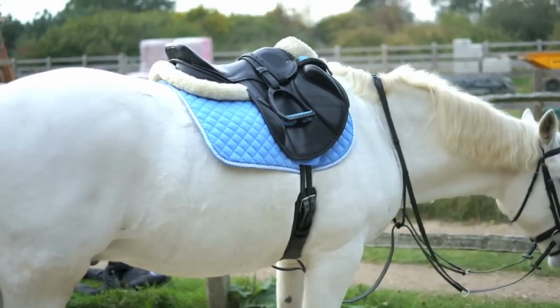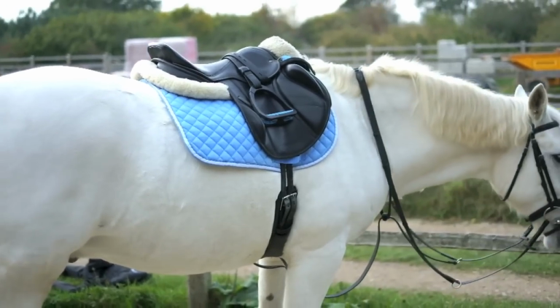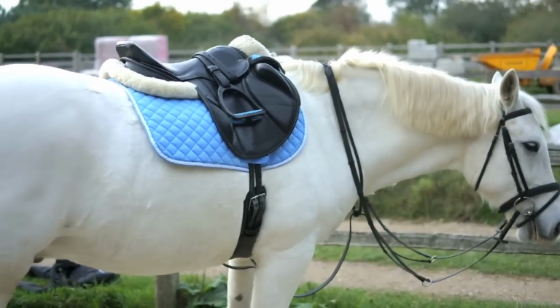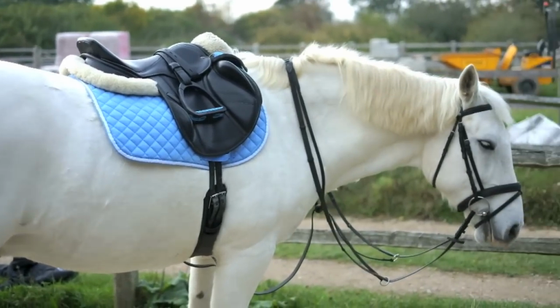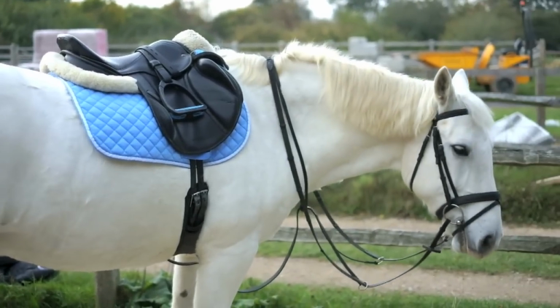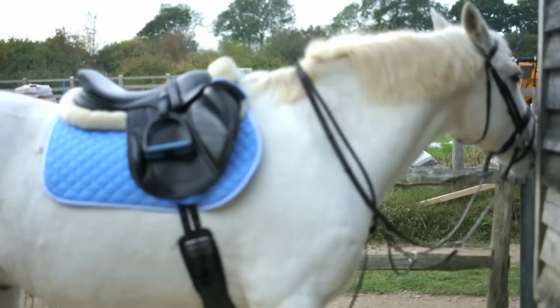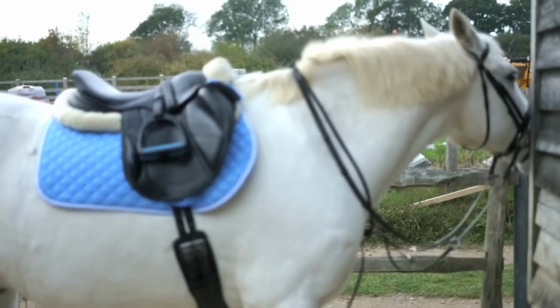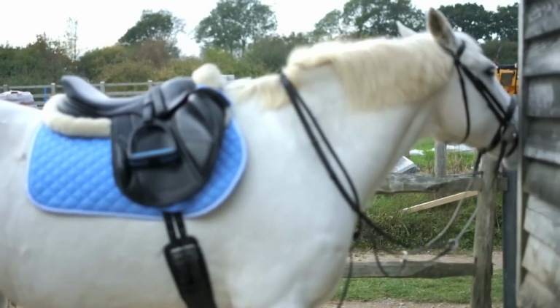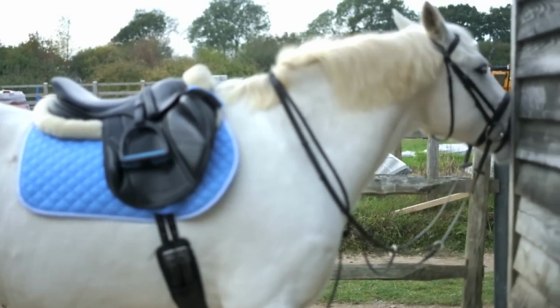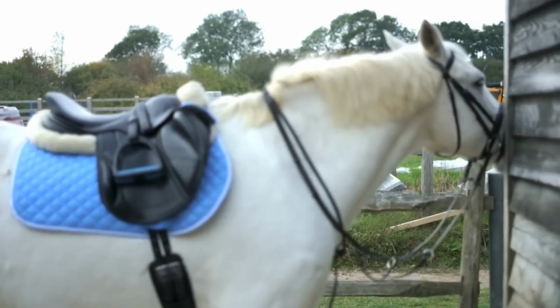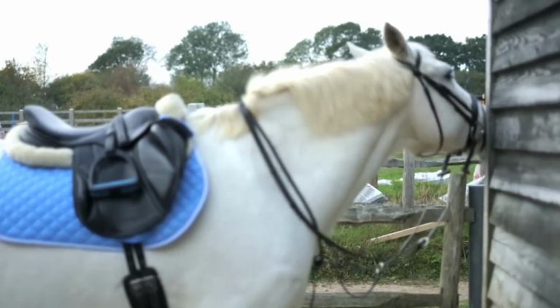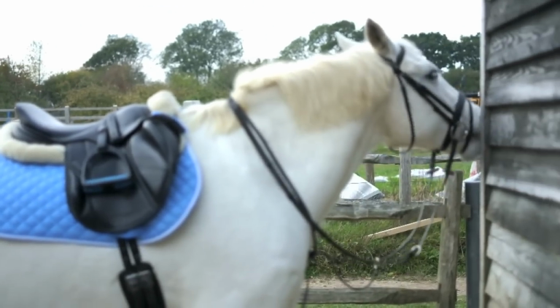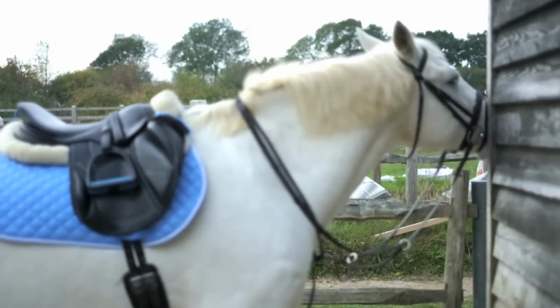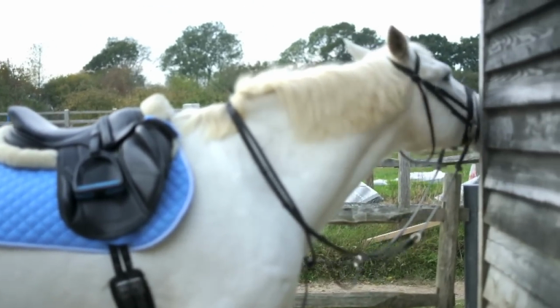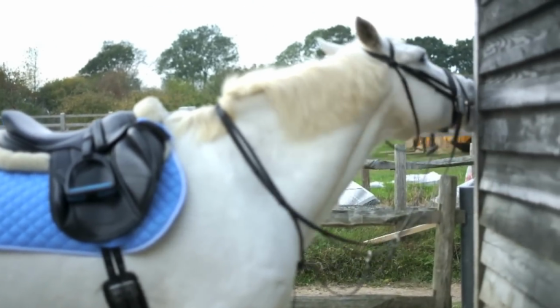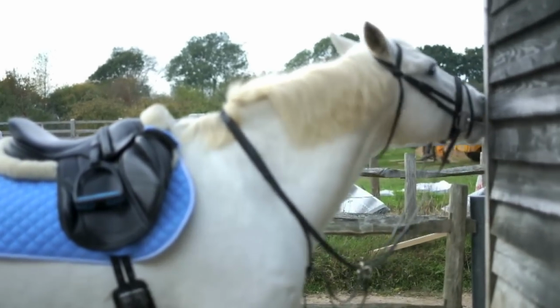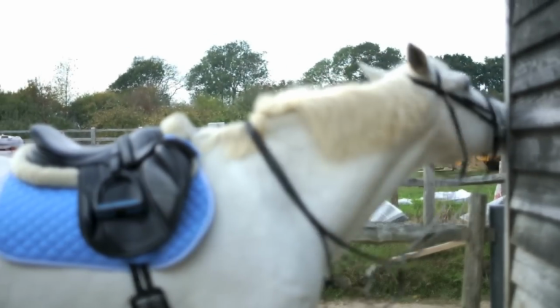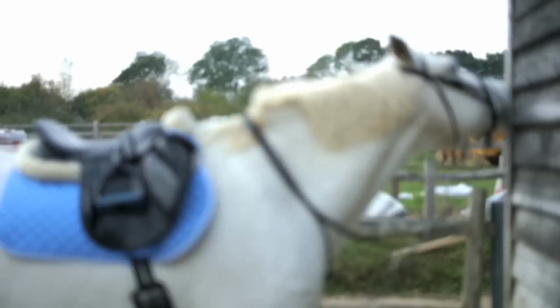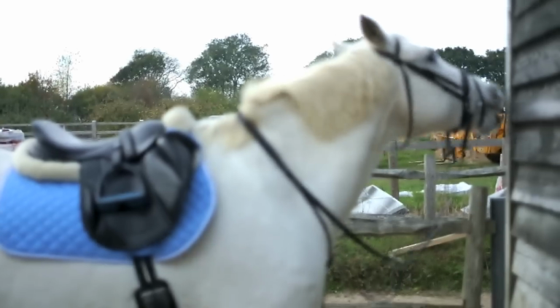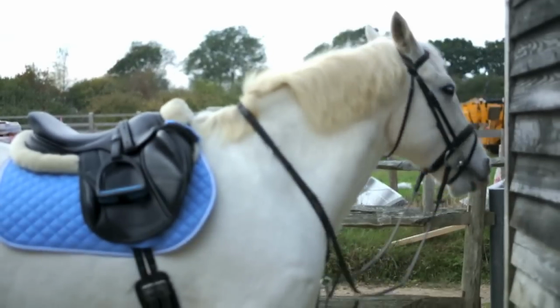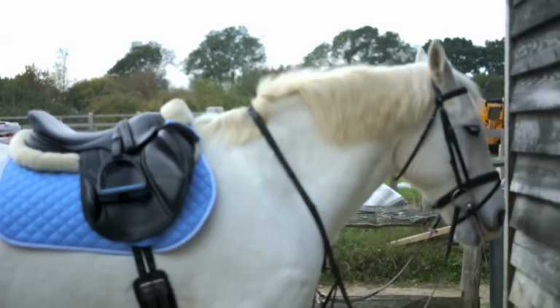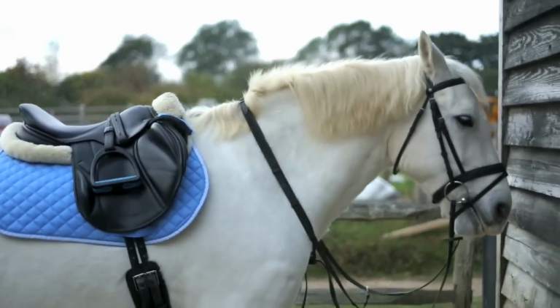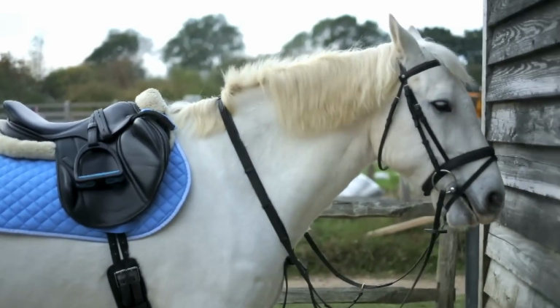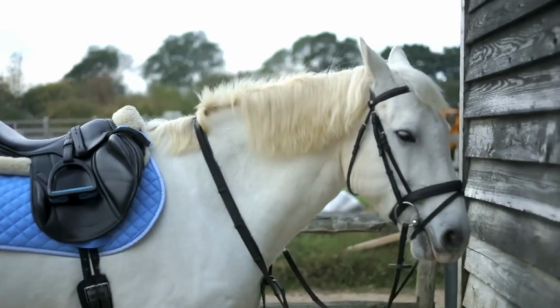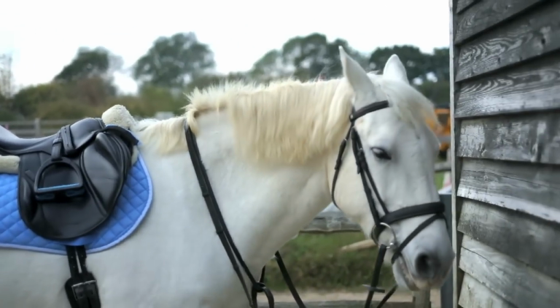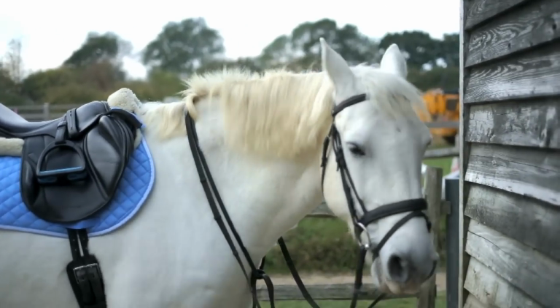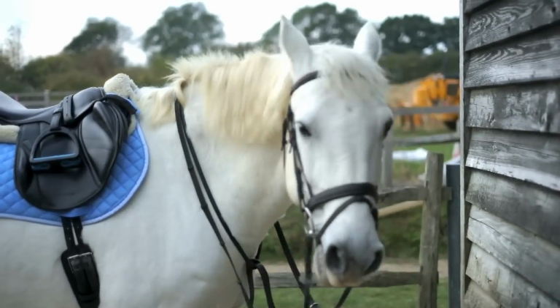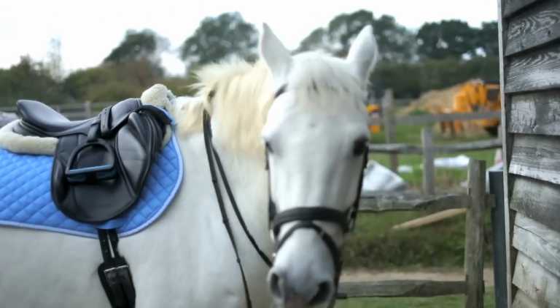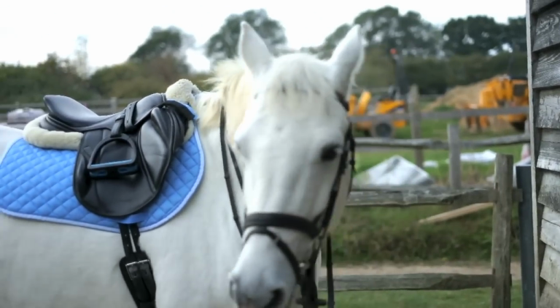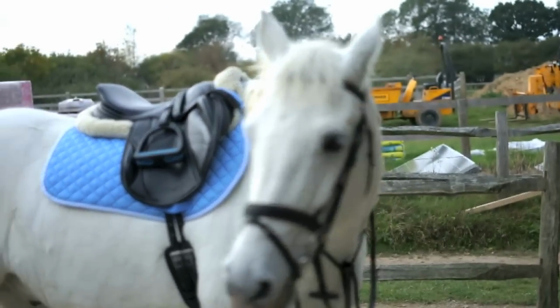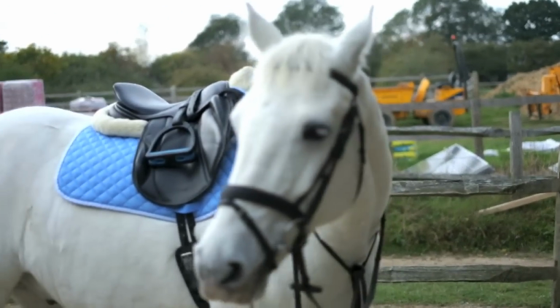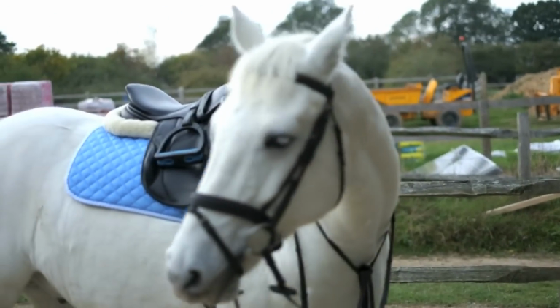Casper's now all tacked up, so I'm just going to ride him now. I think we might do a little bit of jumping, I'm not really sure - I haven't ridden him for a while so I might just do a bit on the flat, but we'll see.